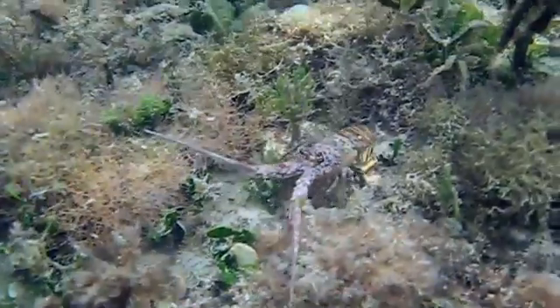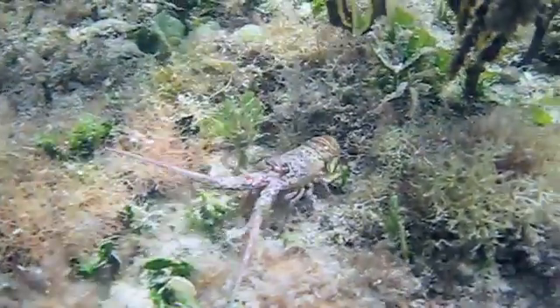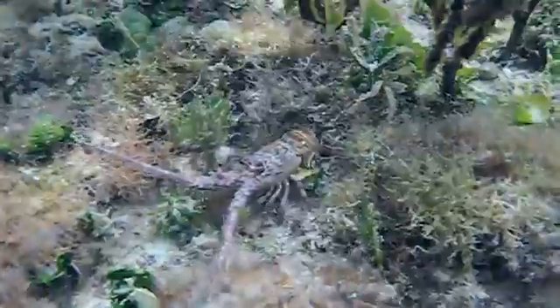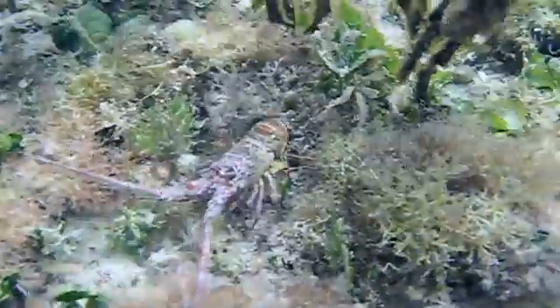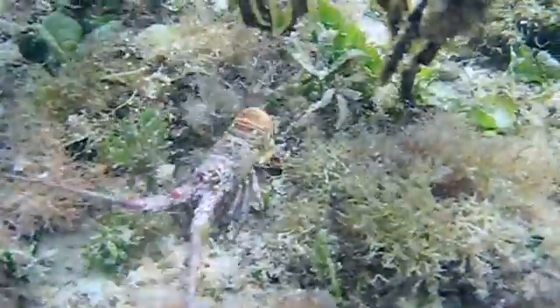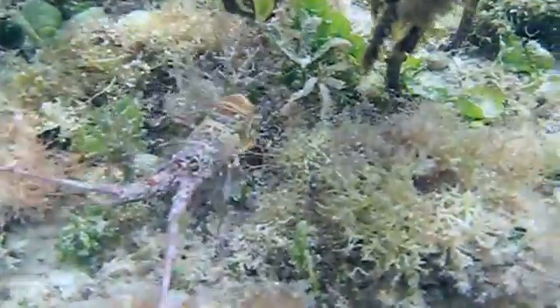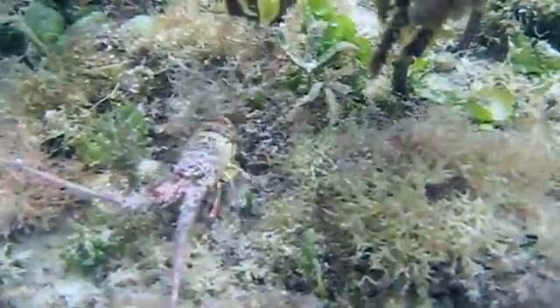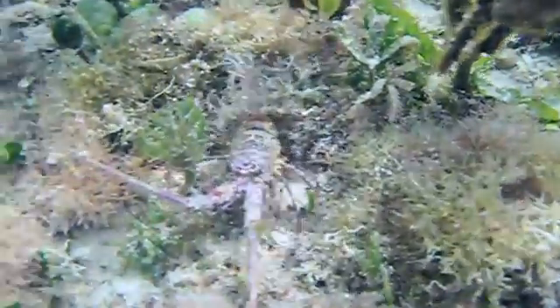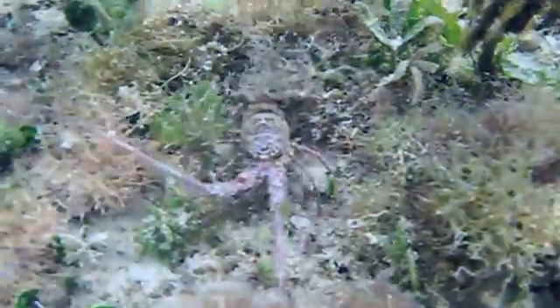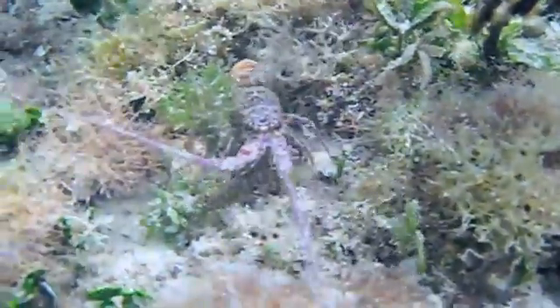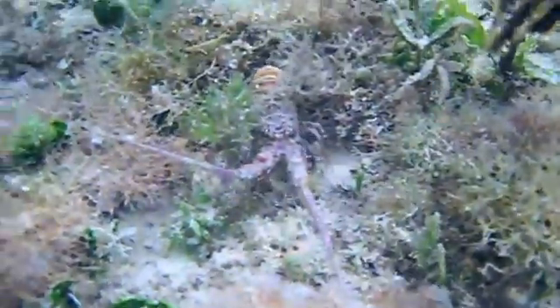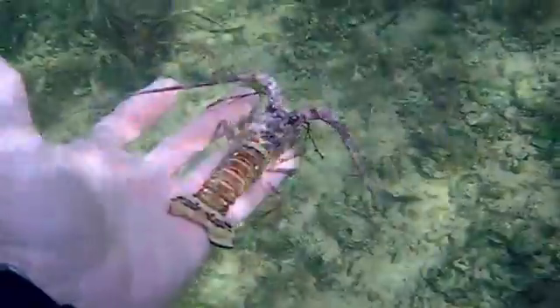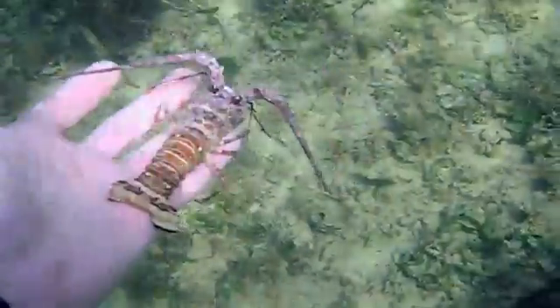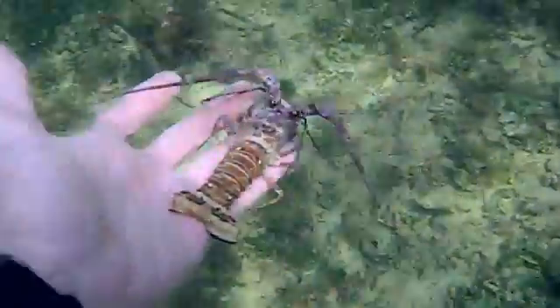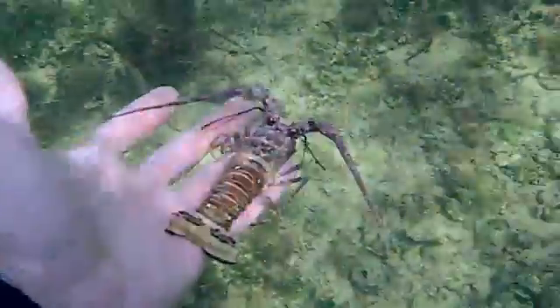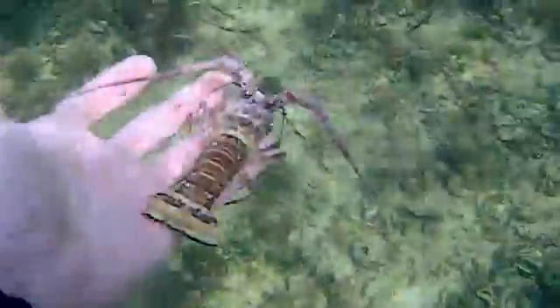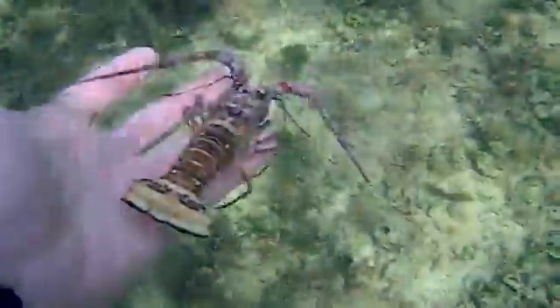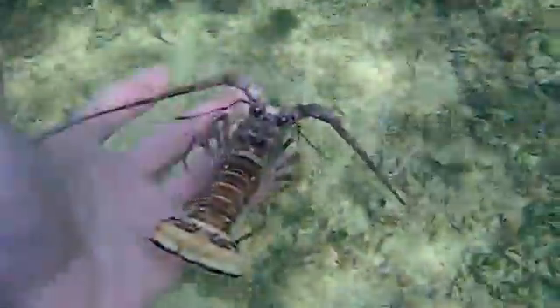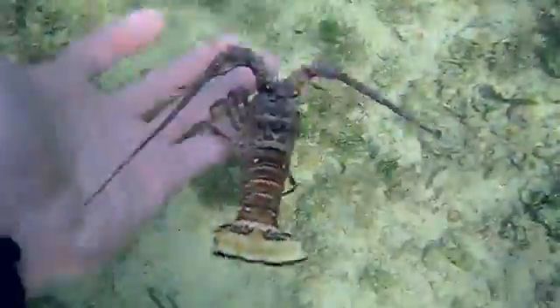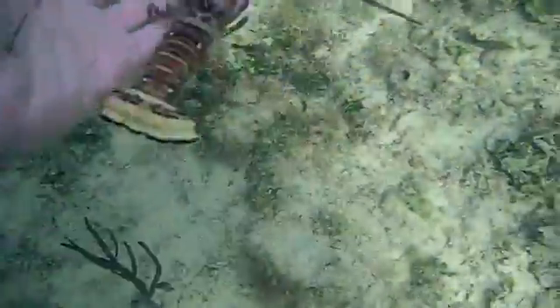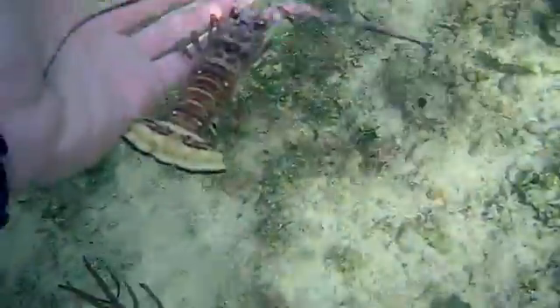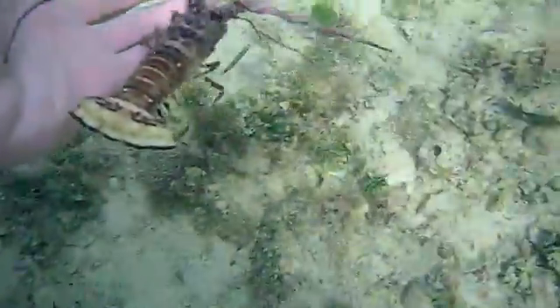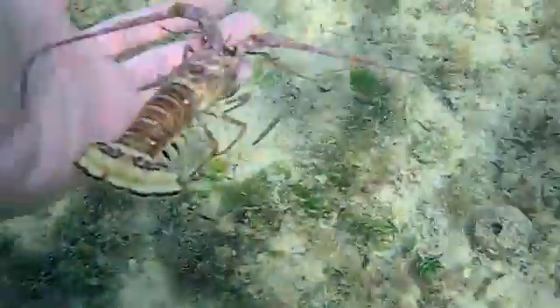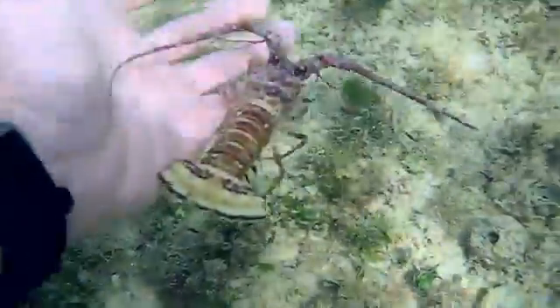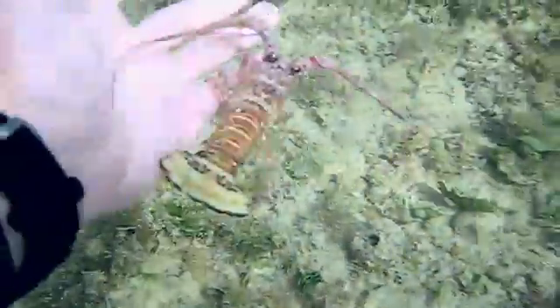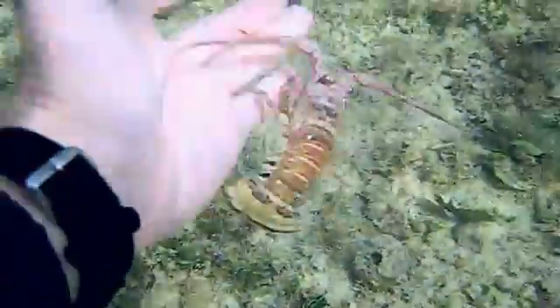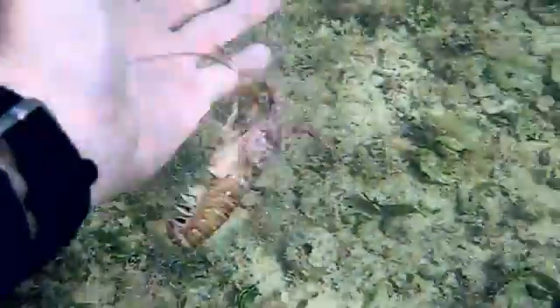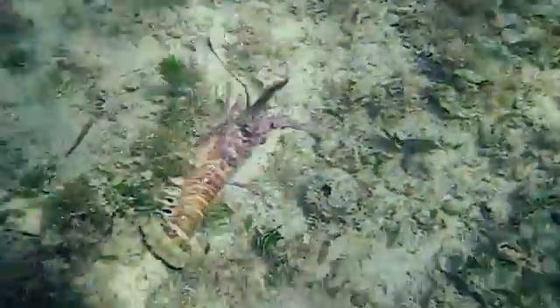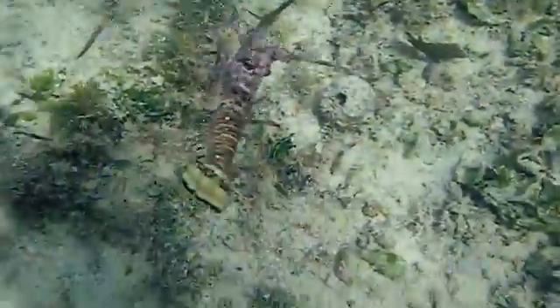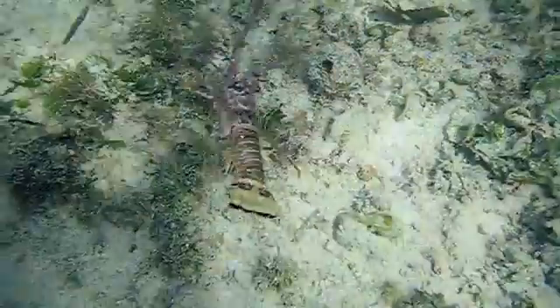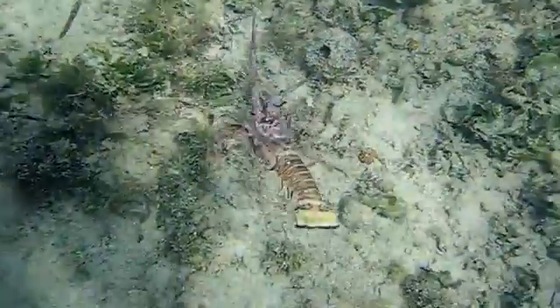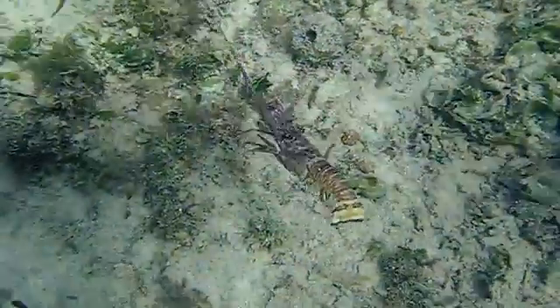If you know lobsters, you know this one is not well. This is an animal that's in the late stages of disease, and you can see how slow it moves, how lethargic — a healthy lobster would never sit in your hand.